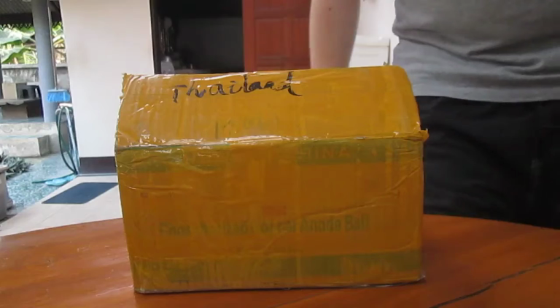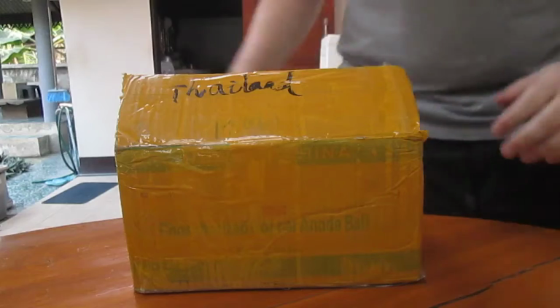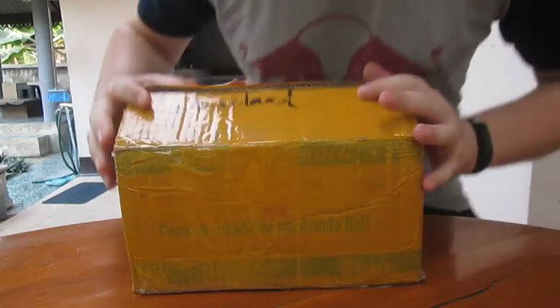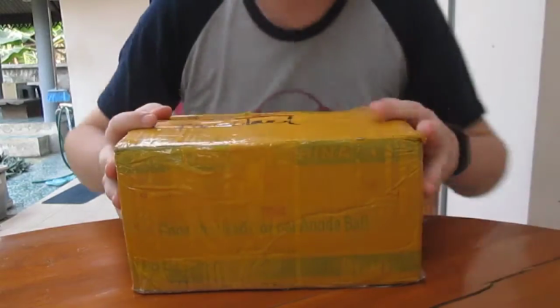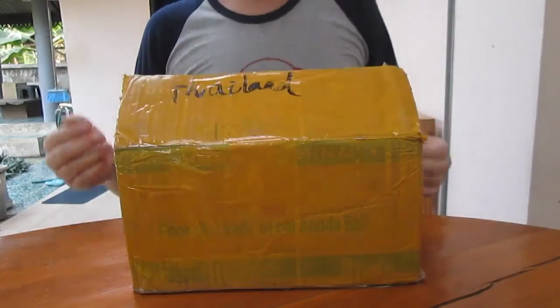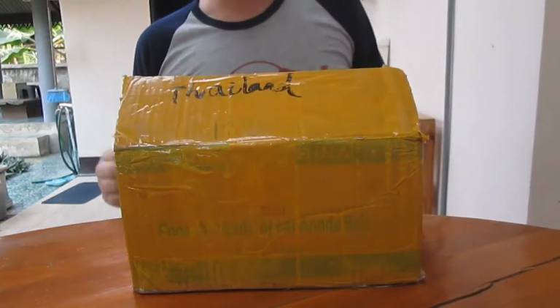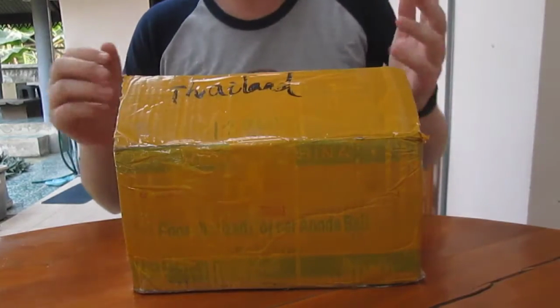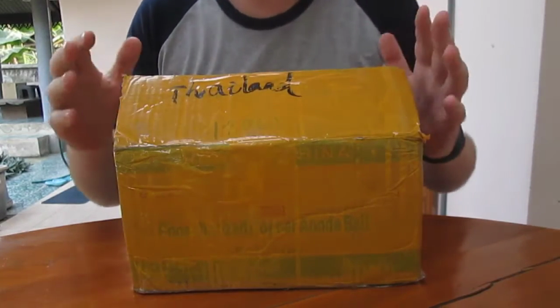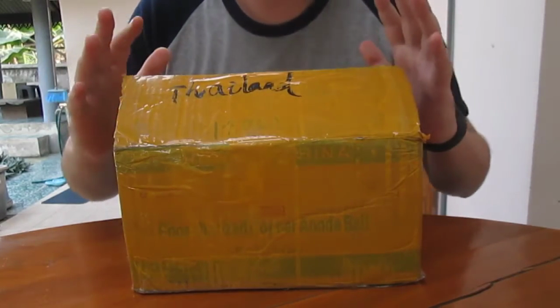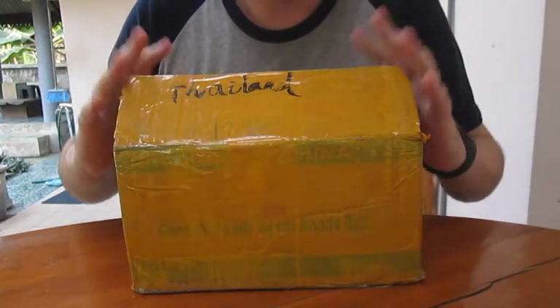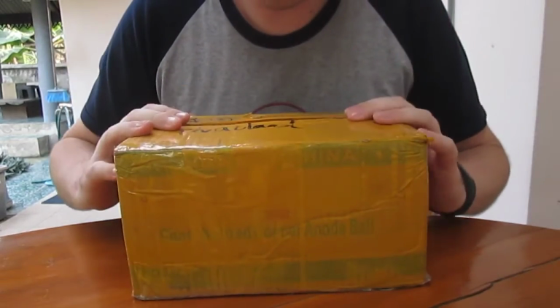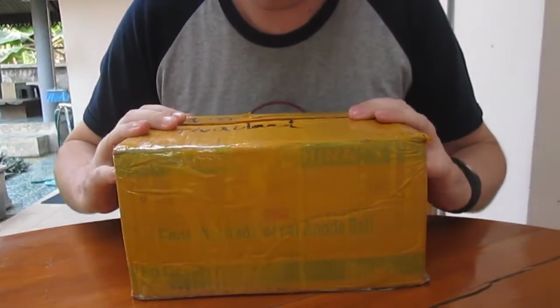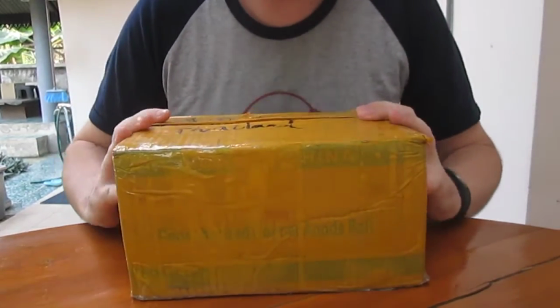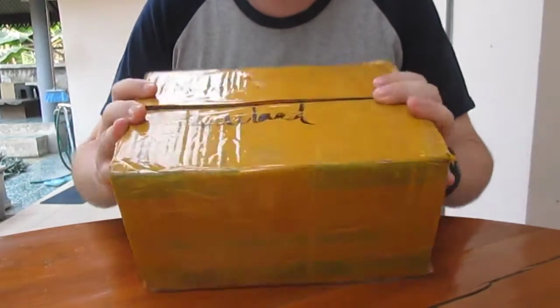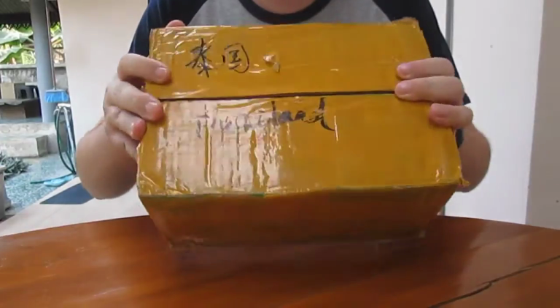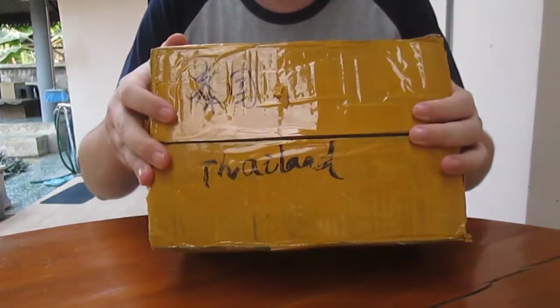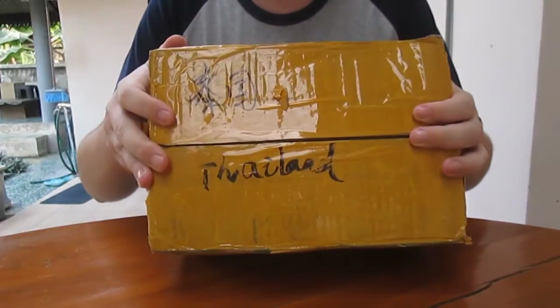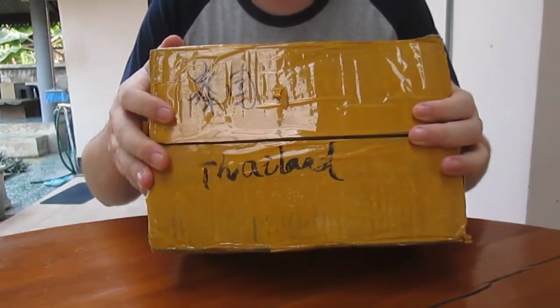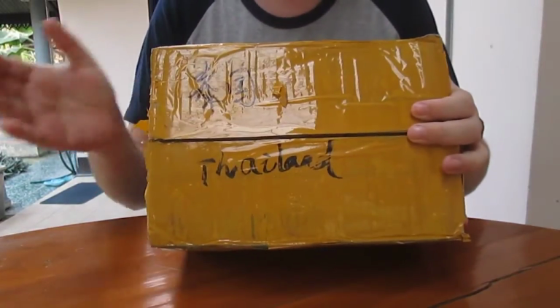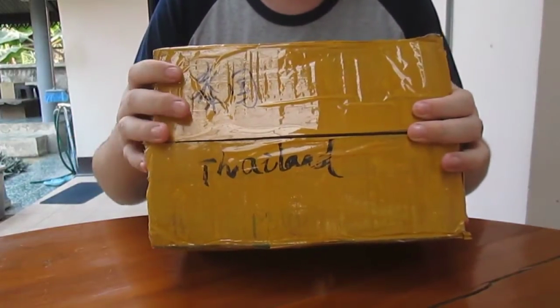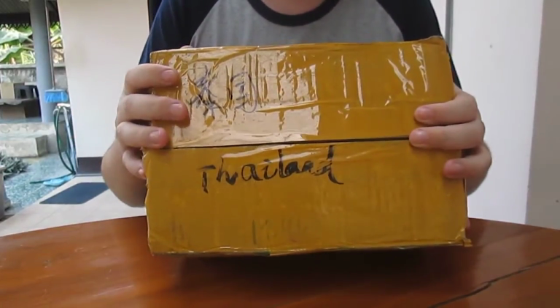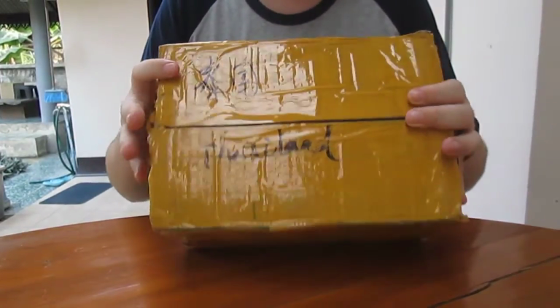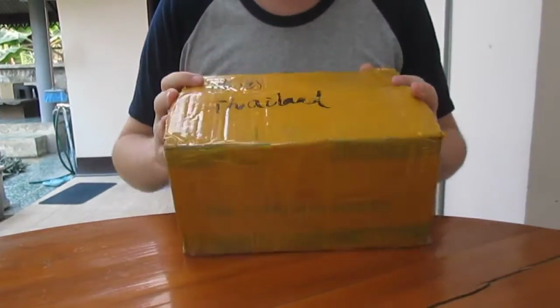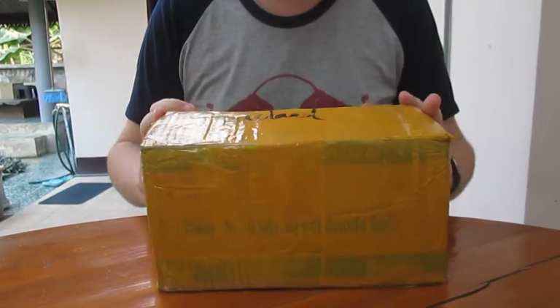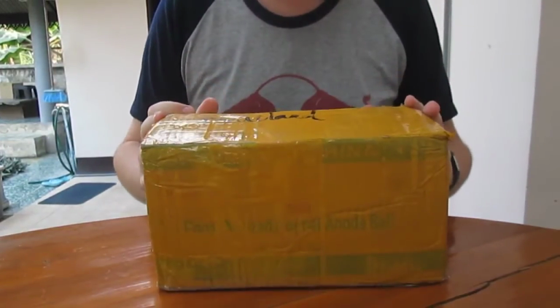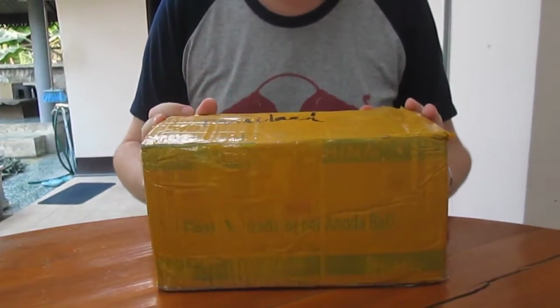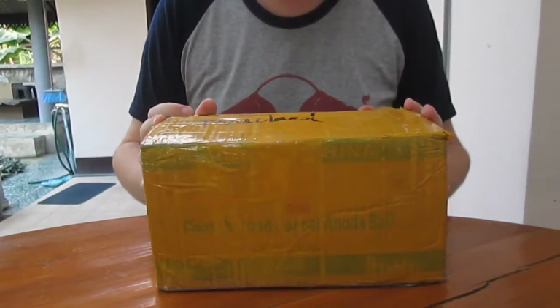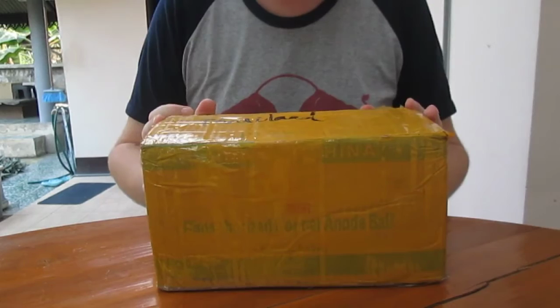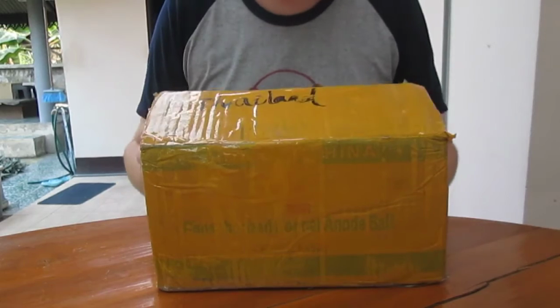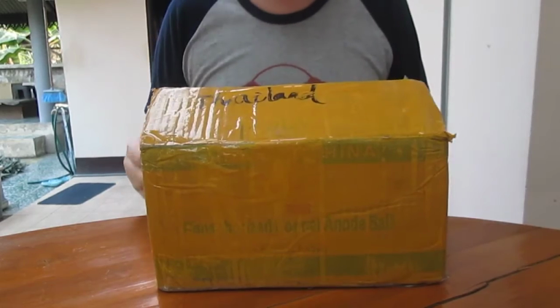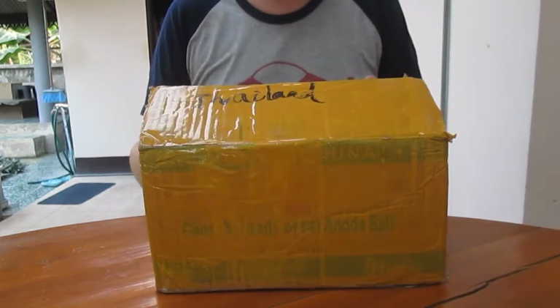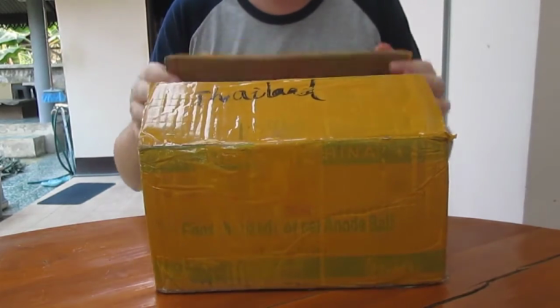Hi everyone, CNXSoft here. Today I received something by Cubitech — it's the latest Cubiboard 4, also called CC80.